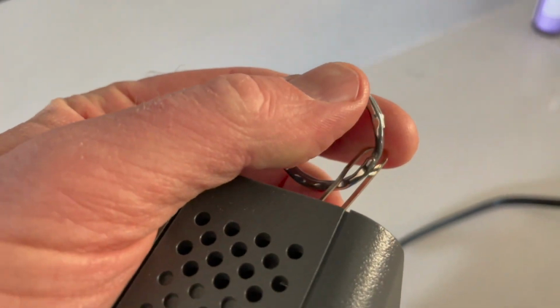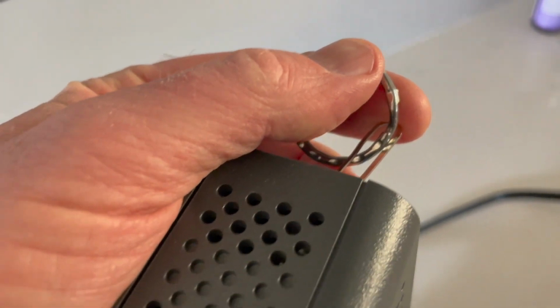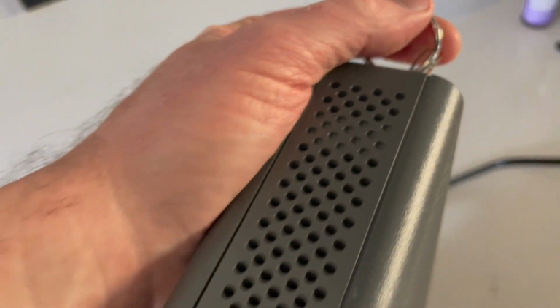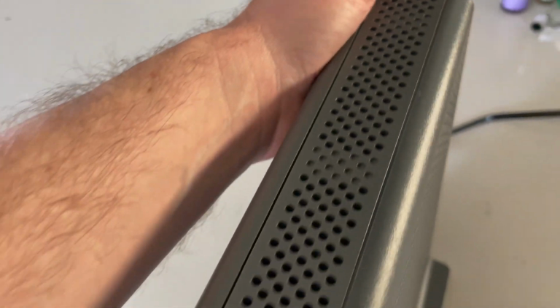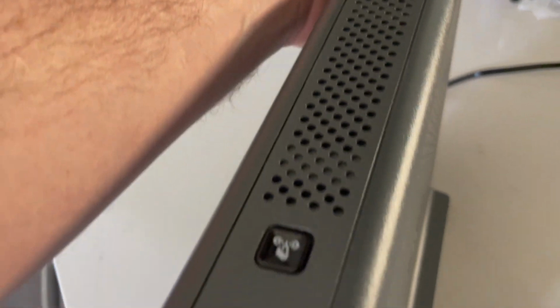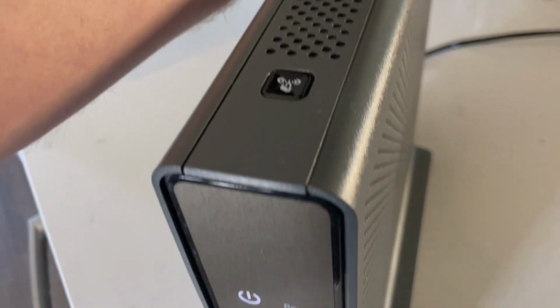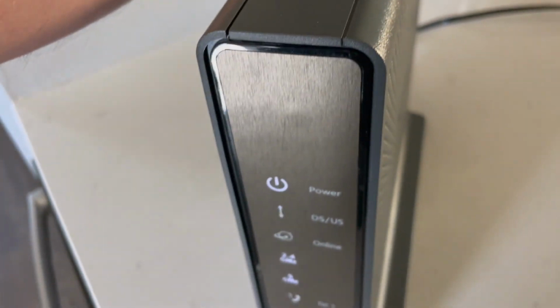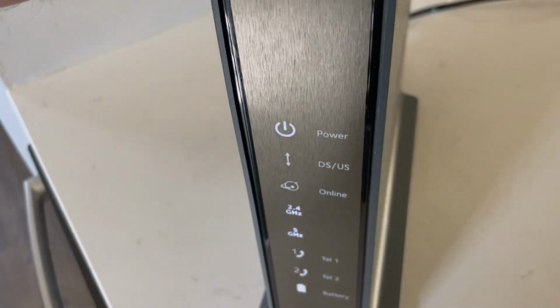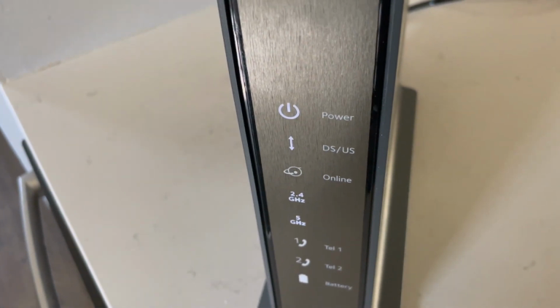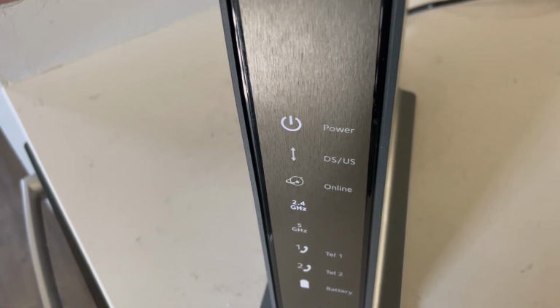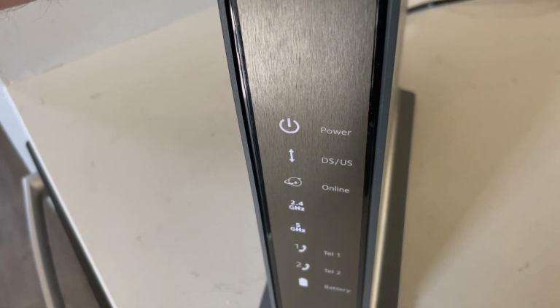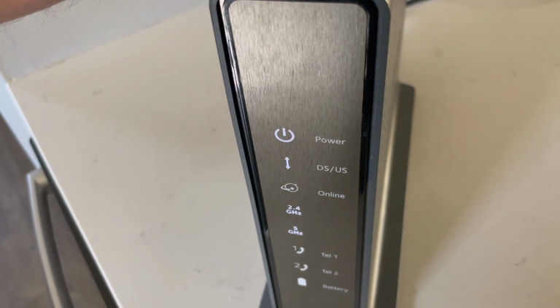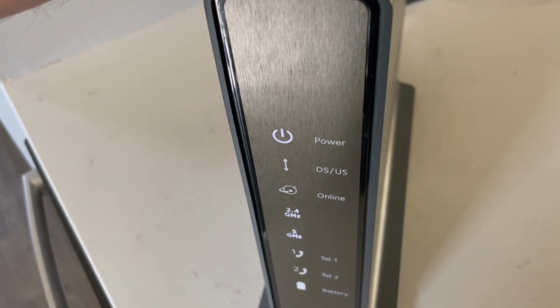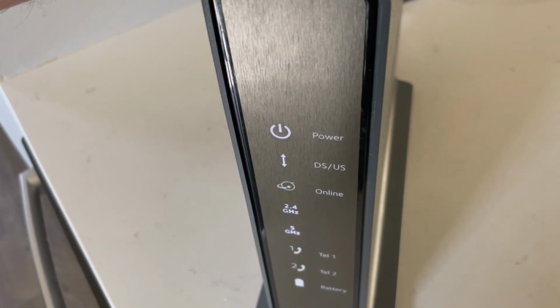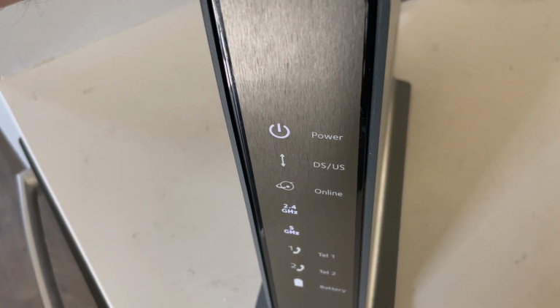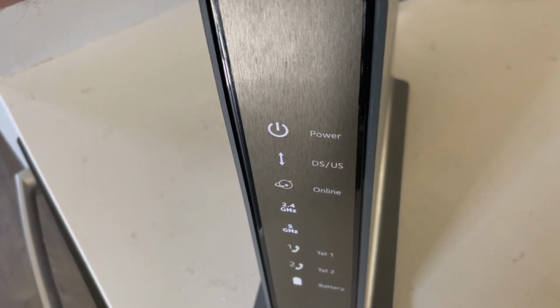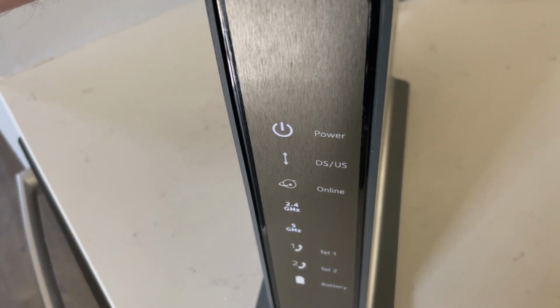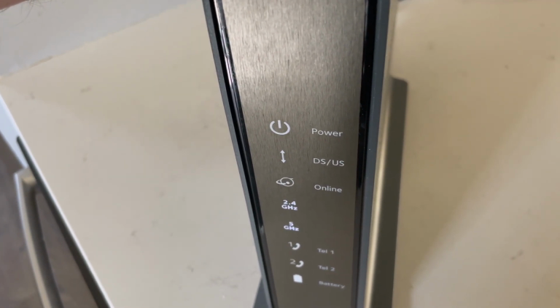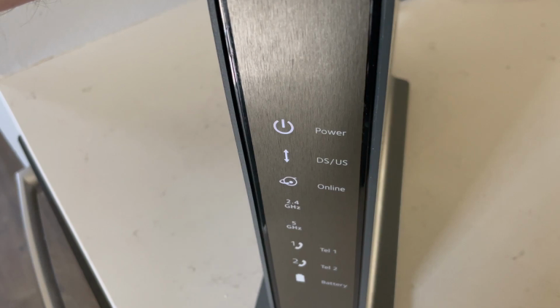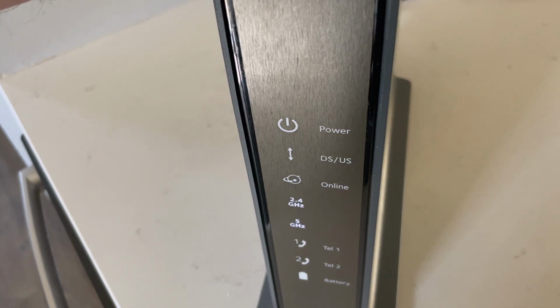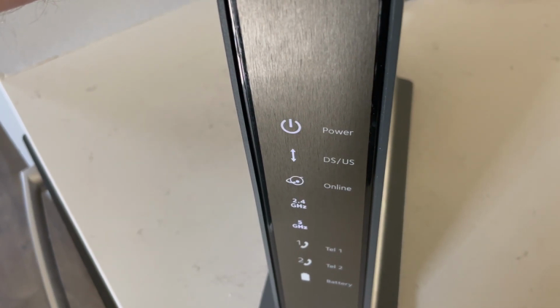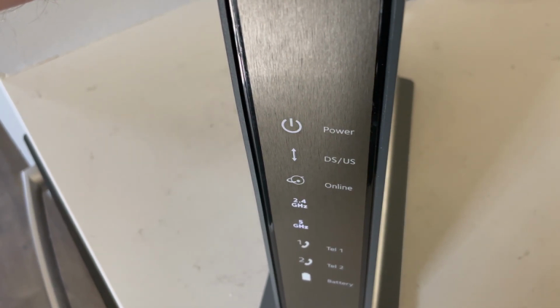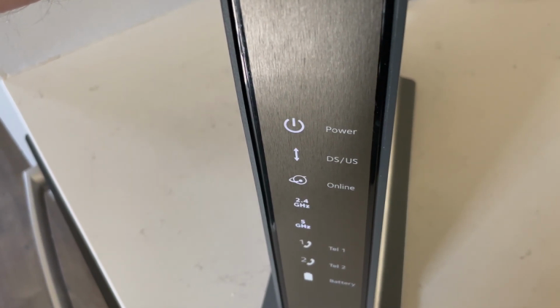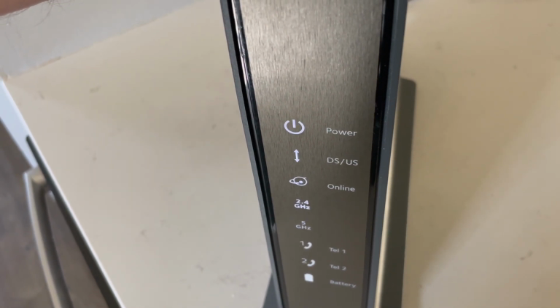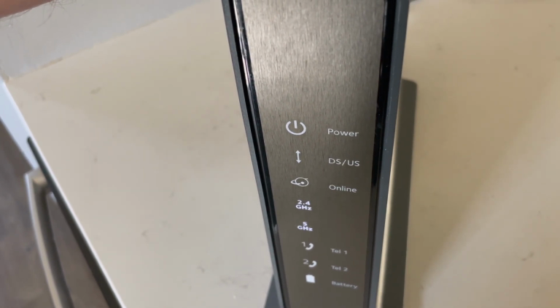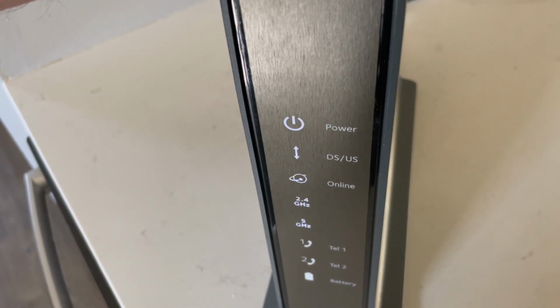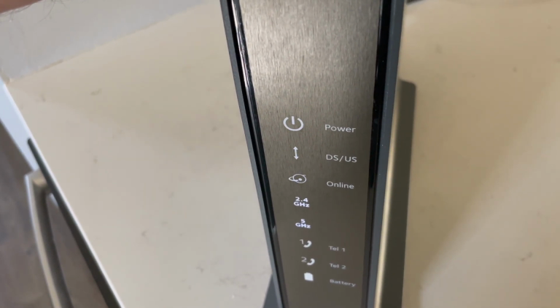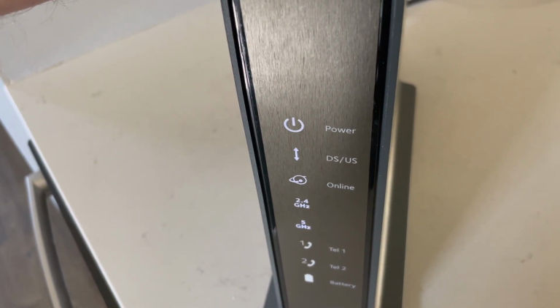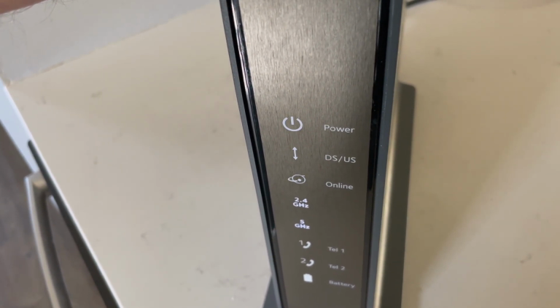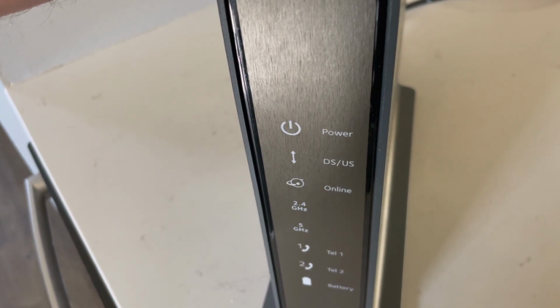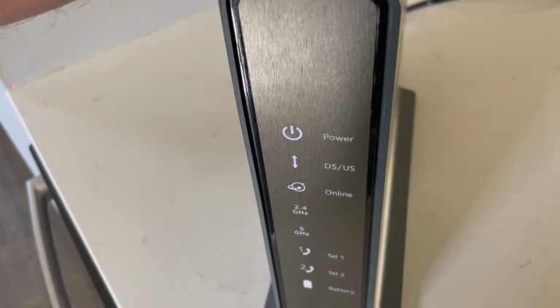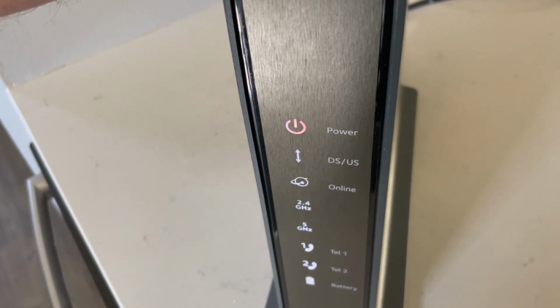I'm going to go ahead and push in — you'll feel a little click. I'm going to come over here on the front. I'm continuing to hold that button down, and after roughly 15 seconds, we're going to see these lights go off and then come back on.